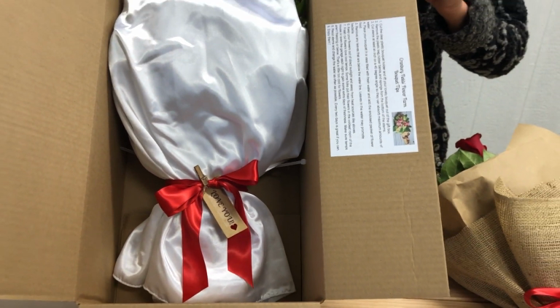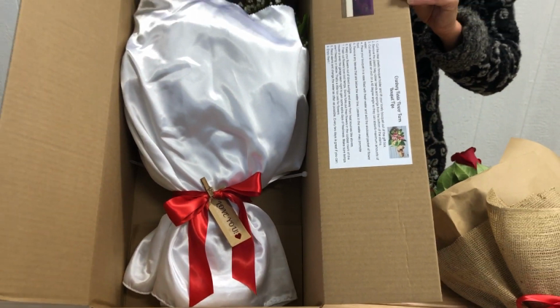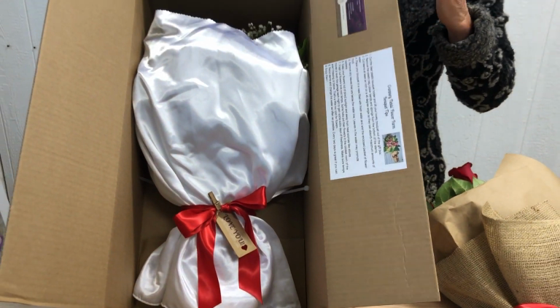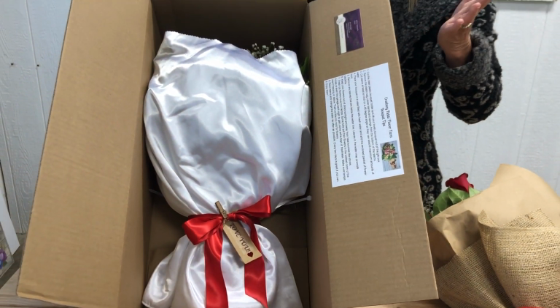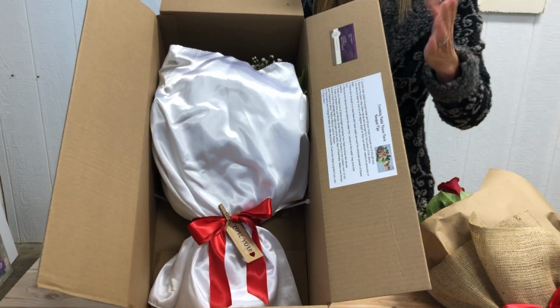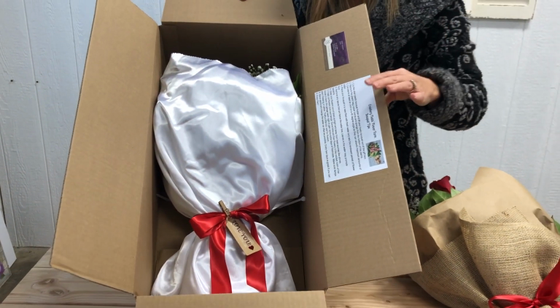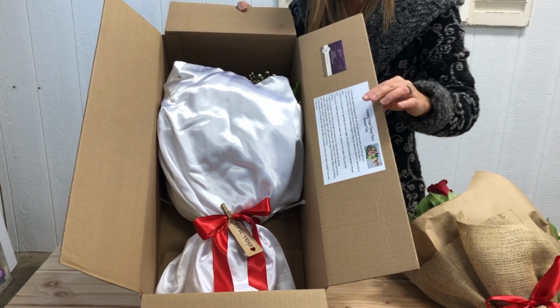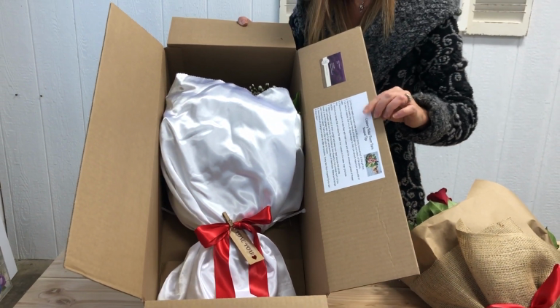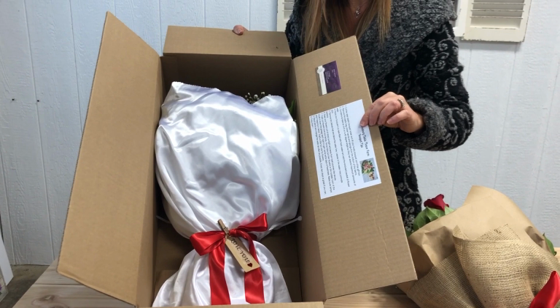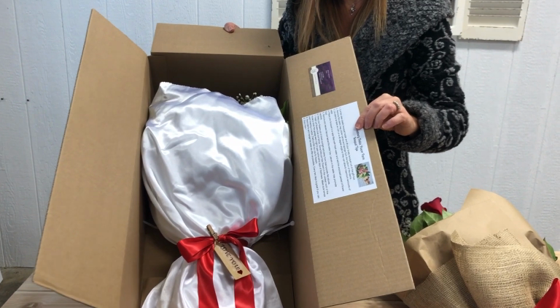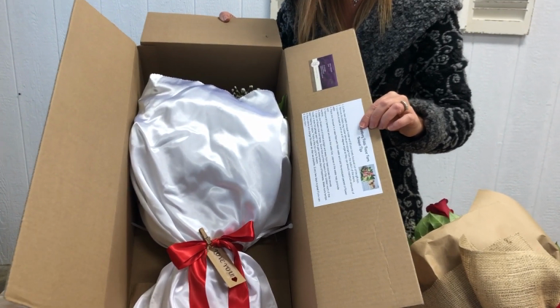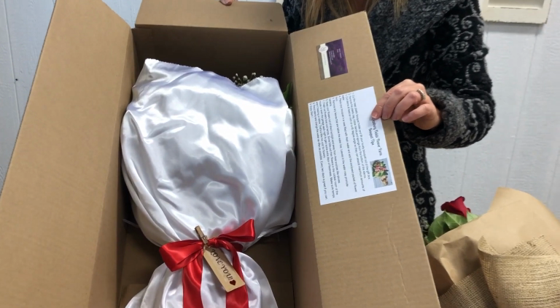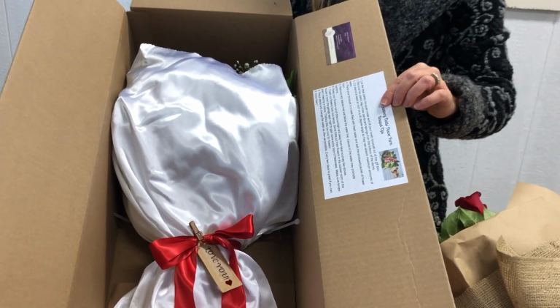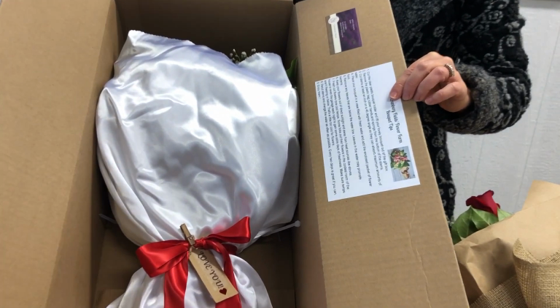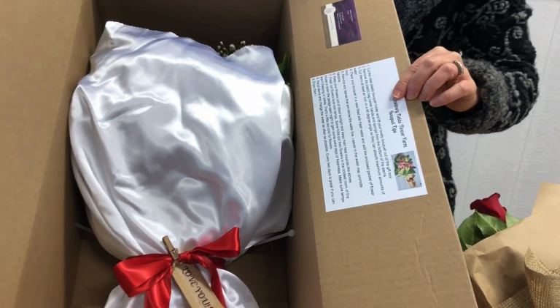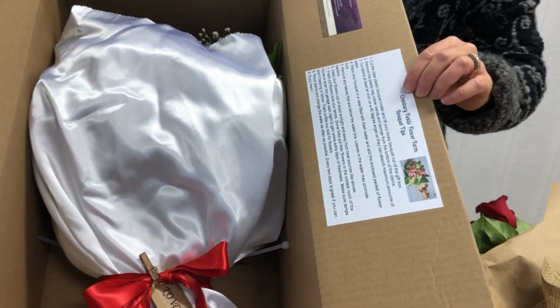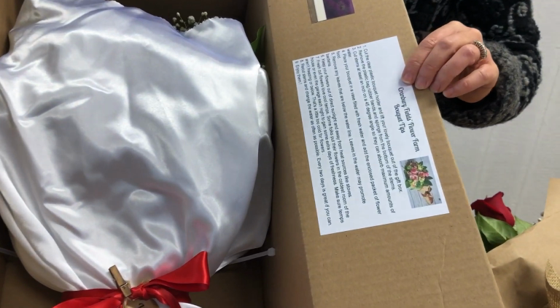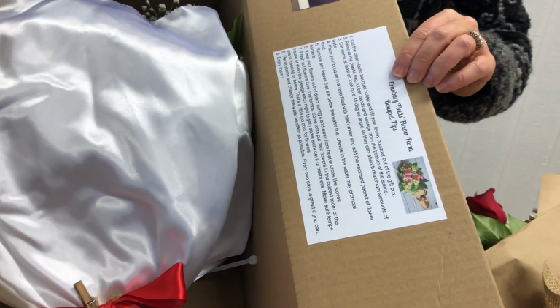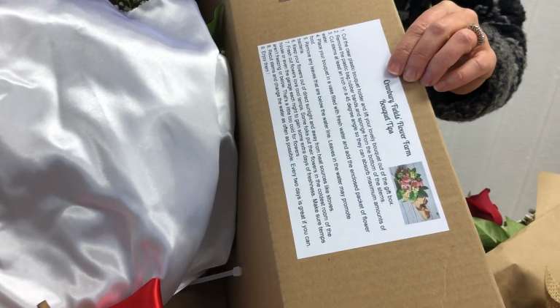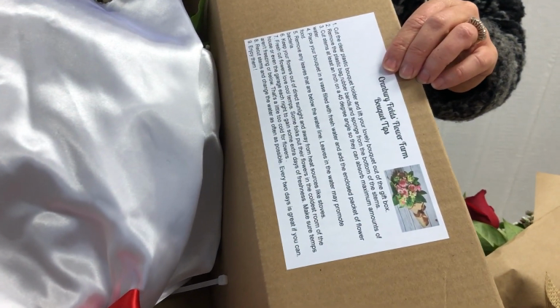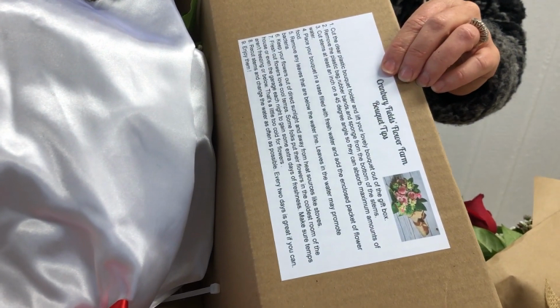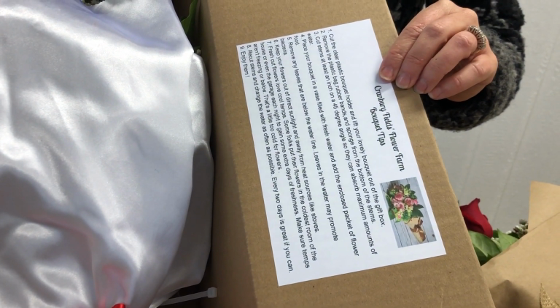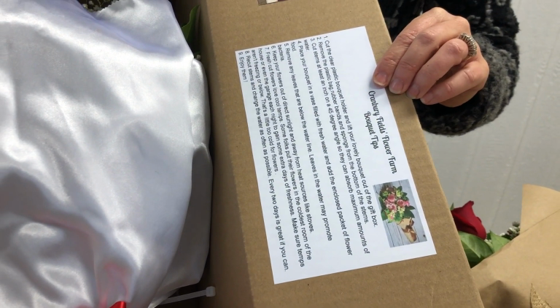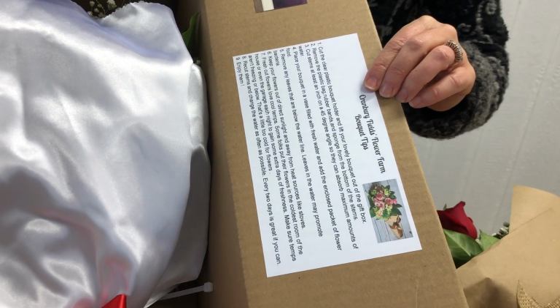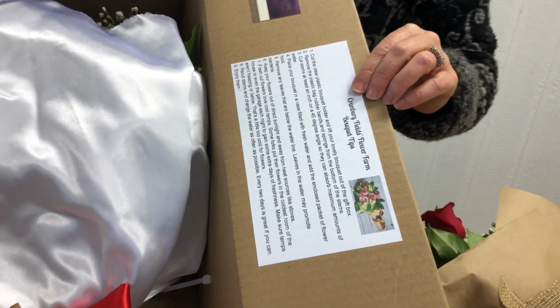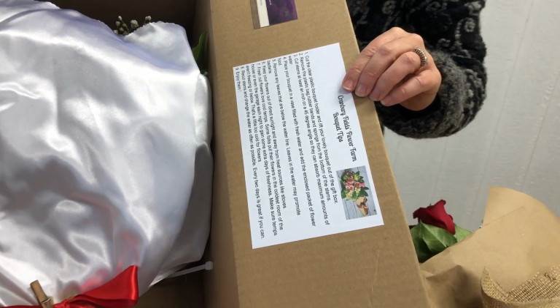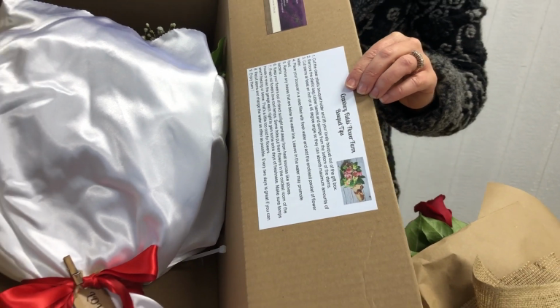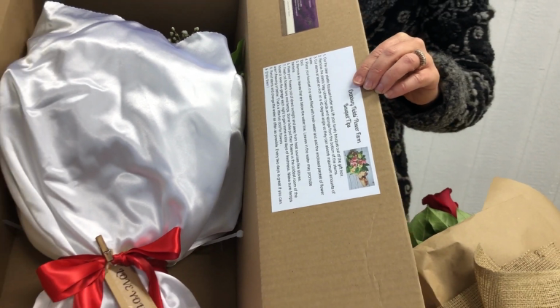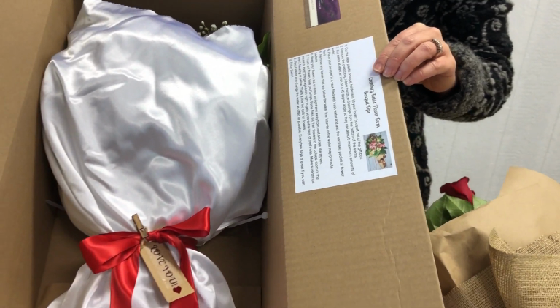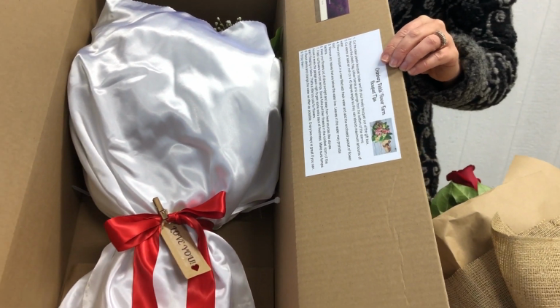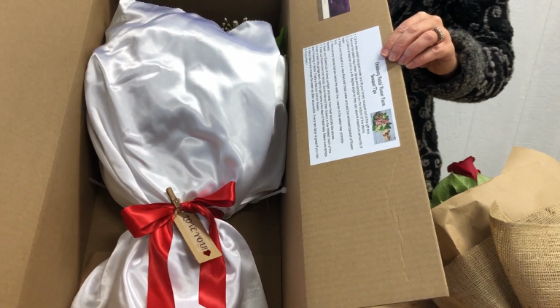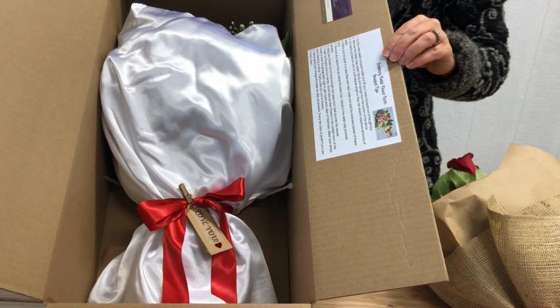We ship these nationwide with overnight delivery so they stay super fresh. On top of this we also provide fresh flower tips to keep the flowers looking fresher longer. We think it's a really great gift set and we hope you guys love it.